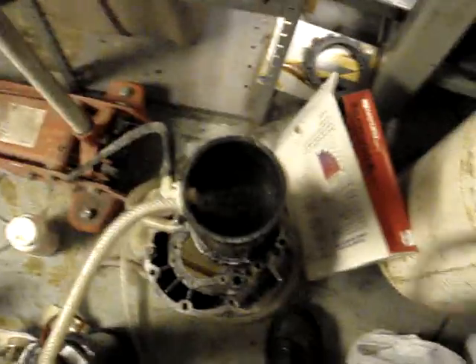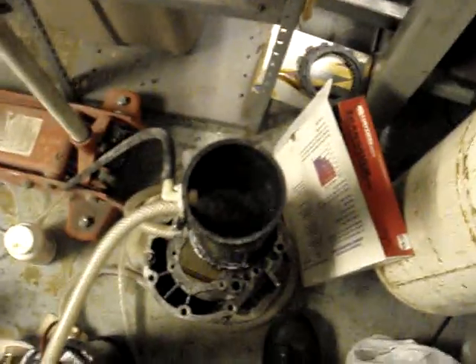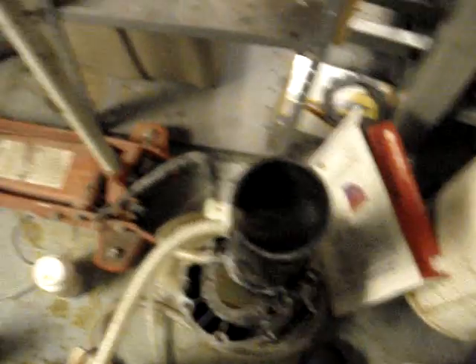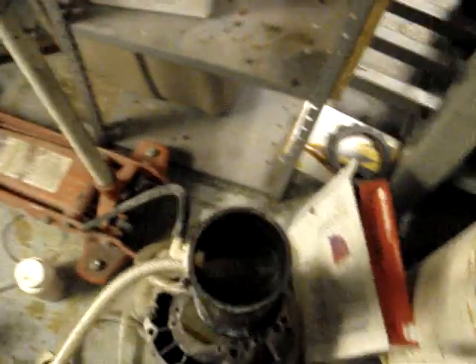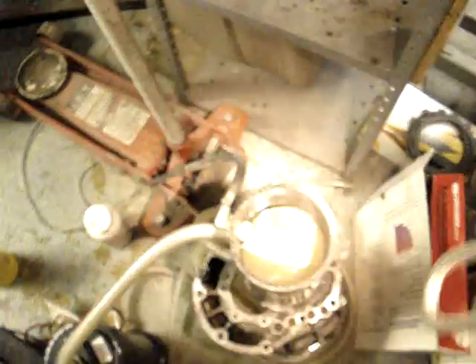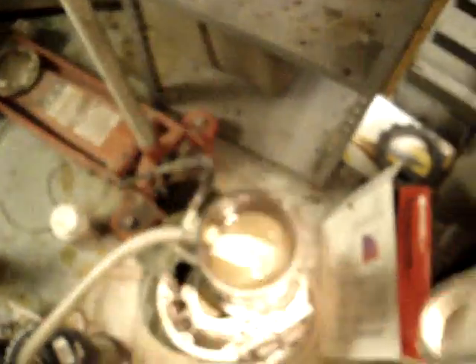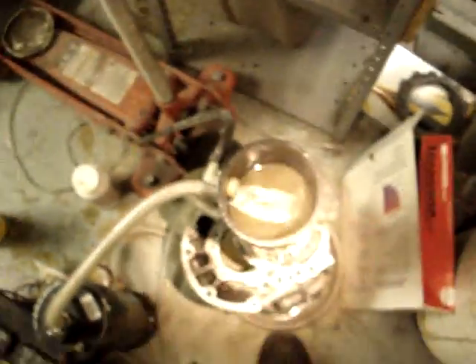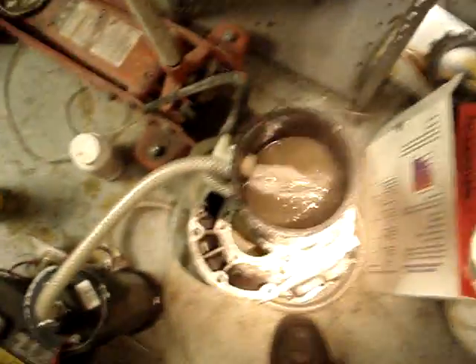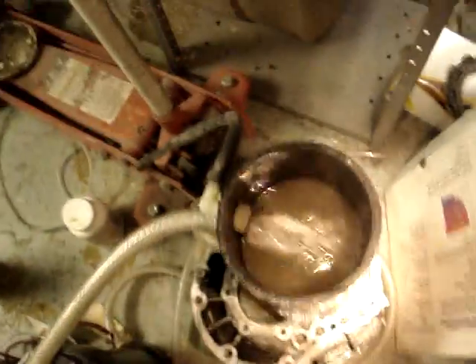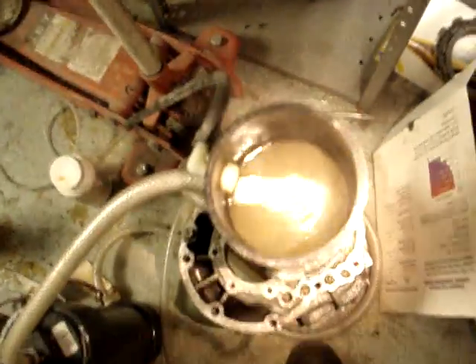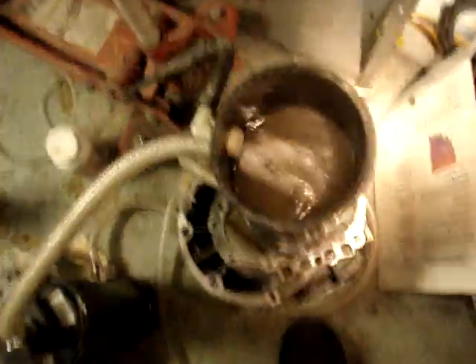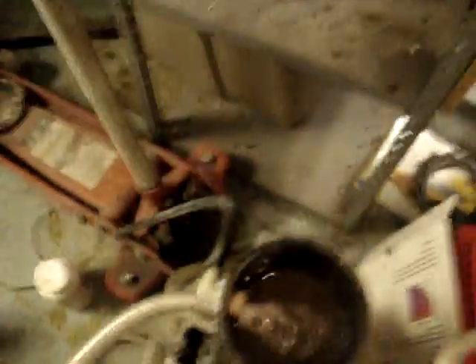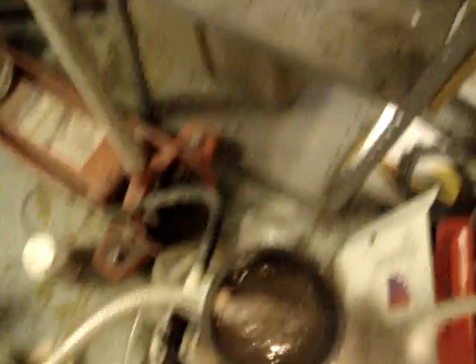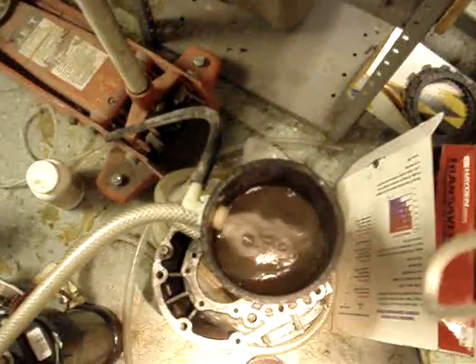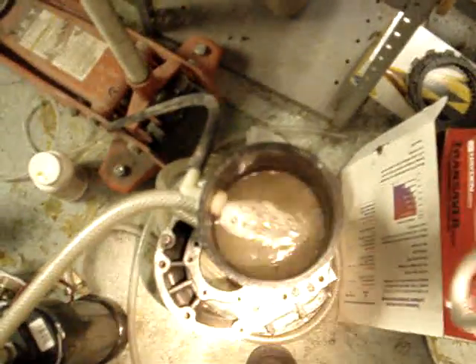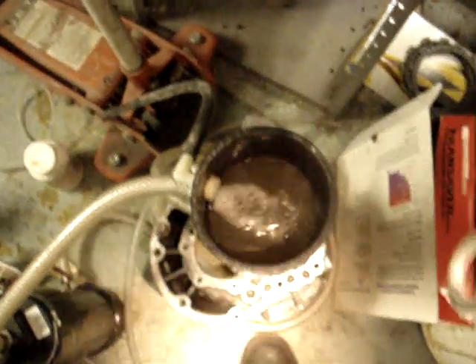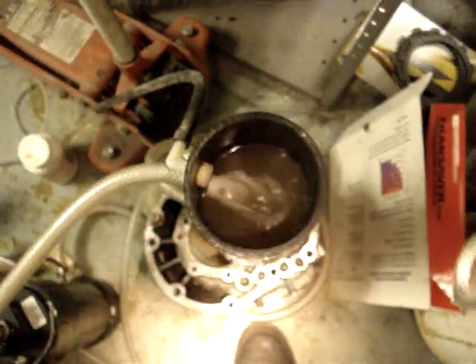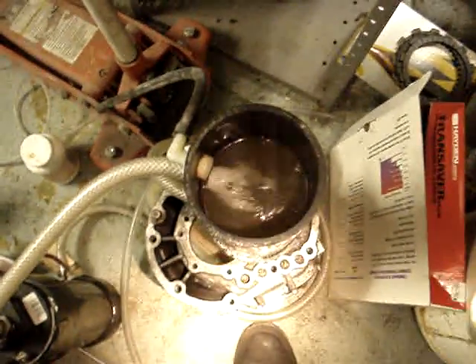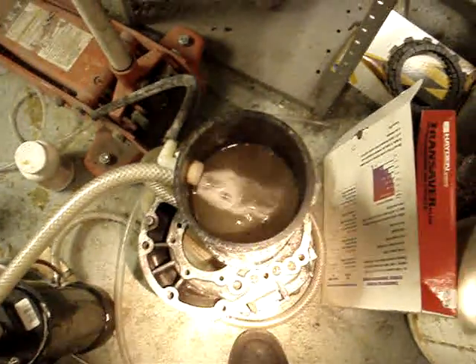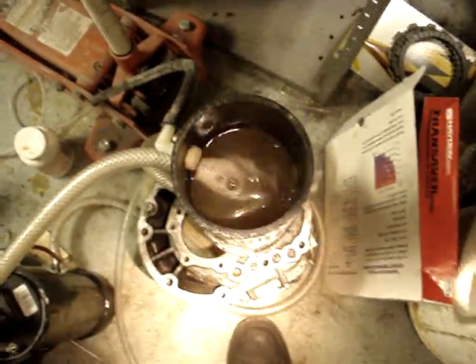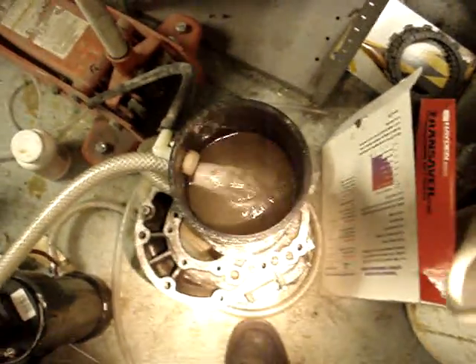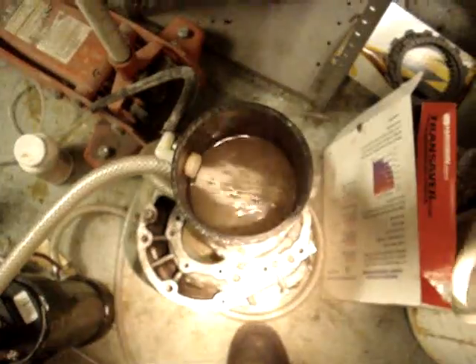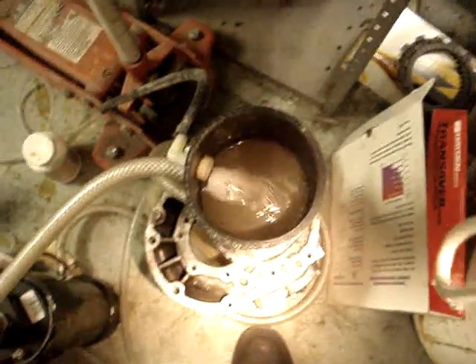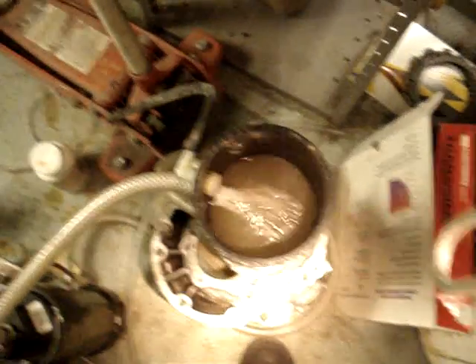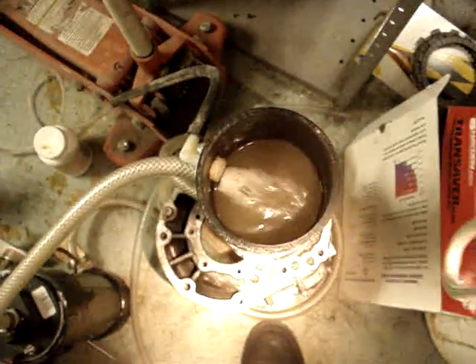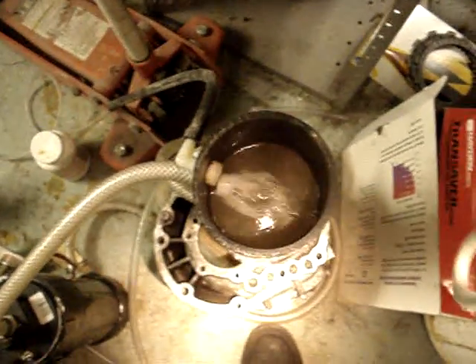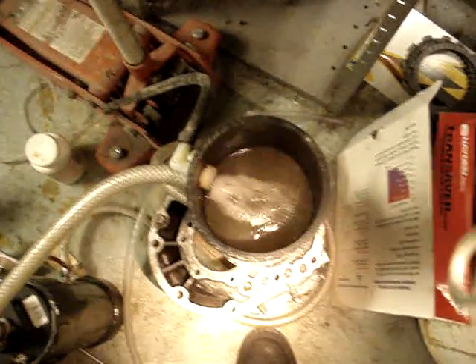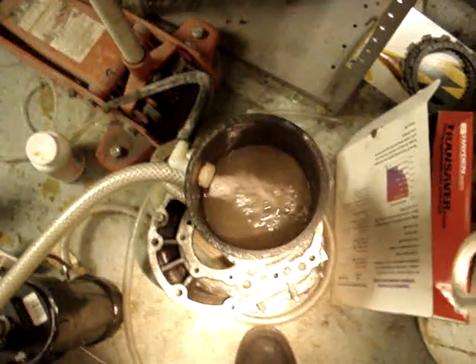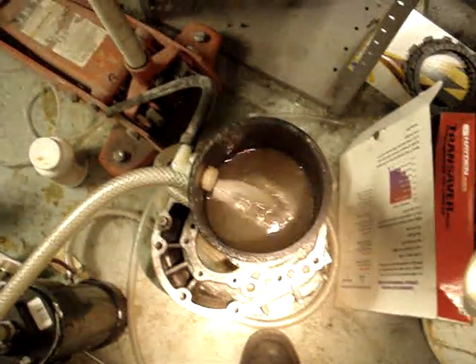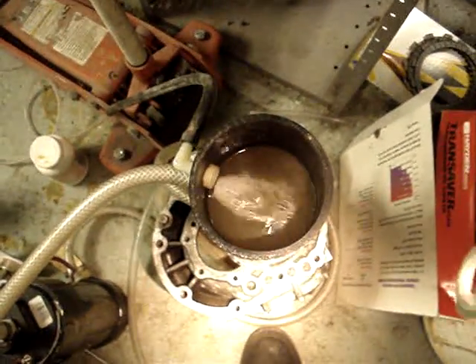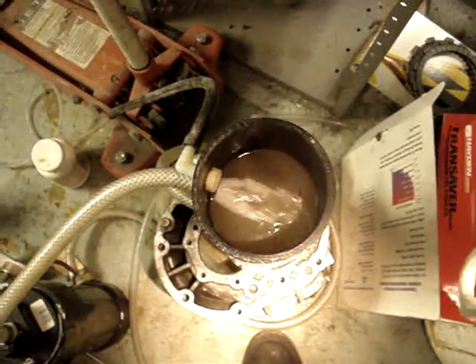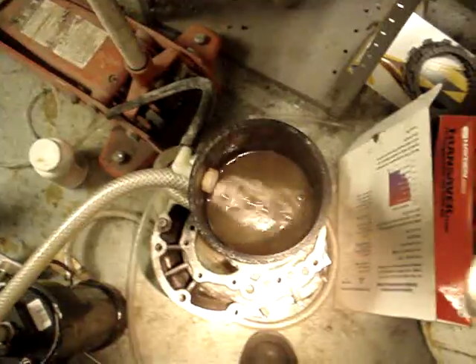This is Rob at Higher Power Performance again. I just wanted to show you all the solution flow when you do convection cooling with your cell below your reservoir slash primary bubbler.